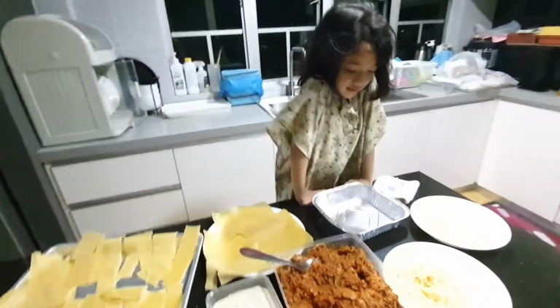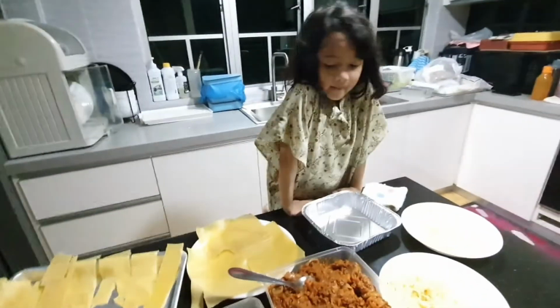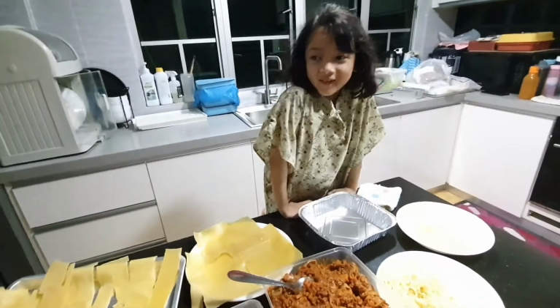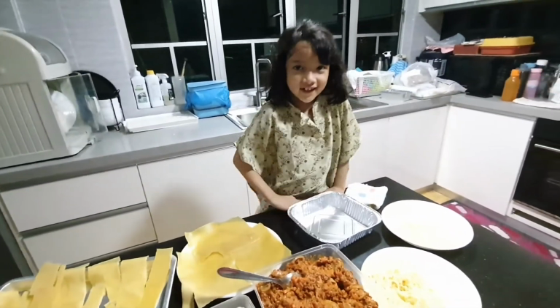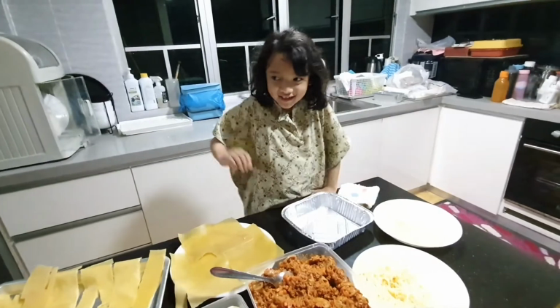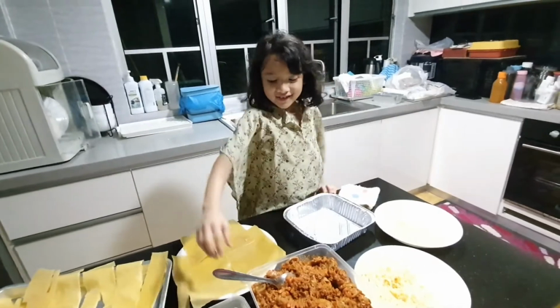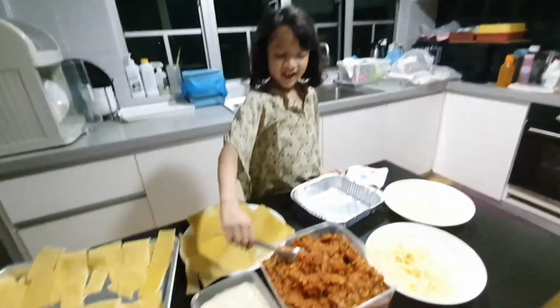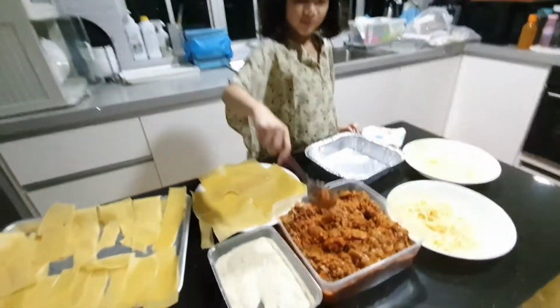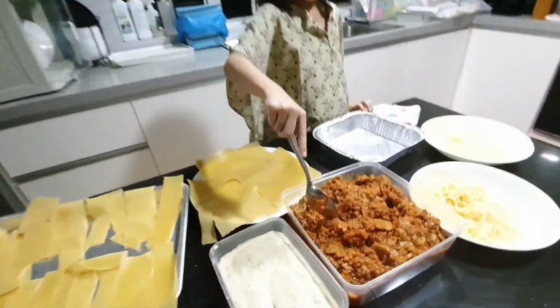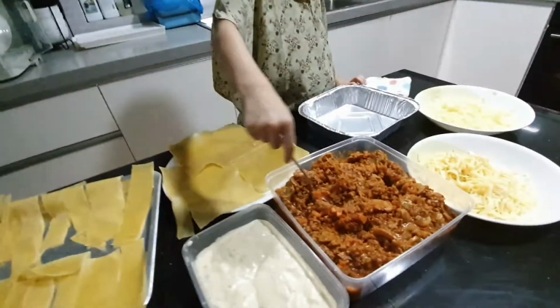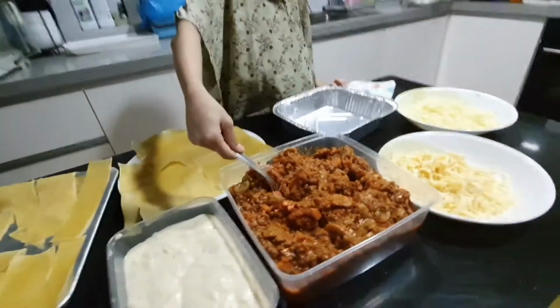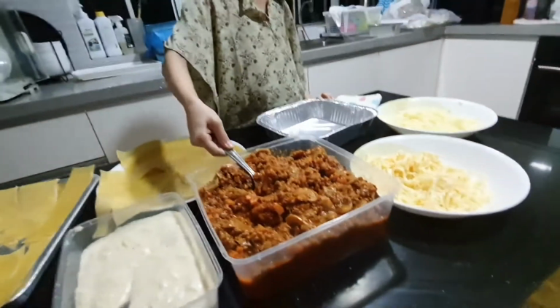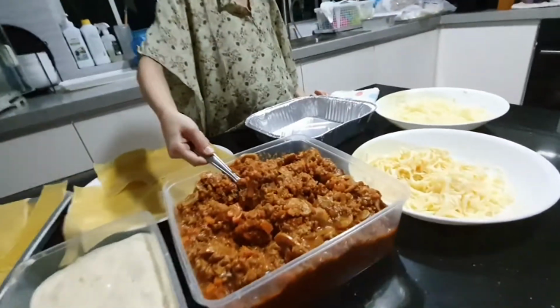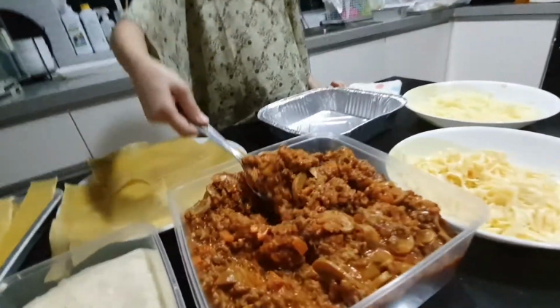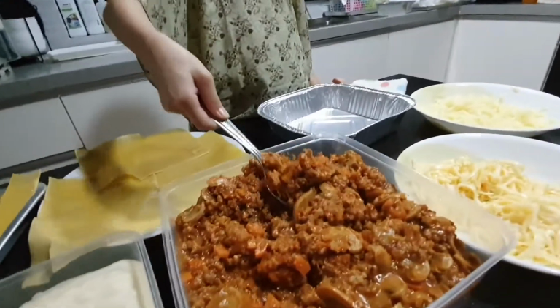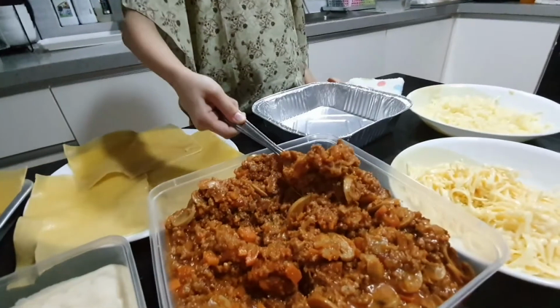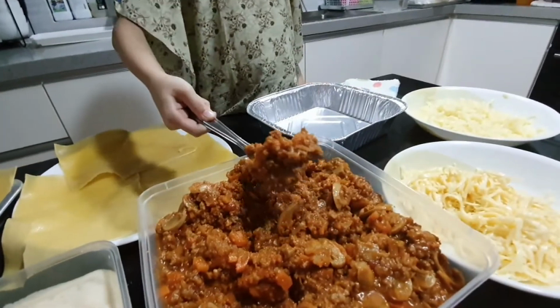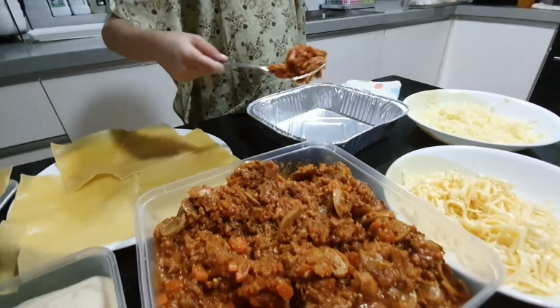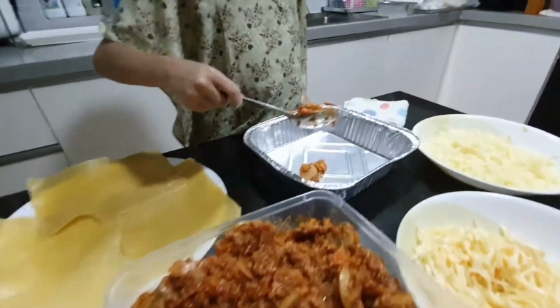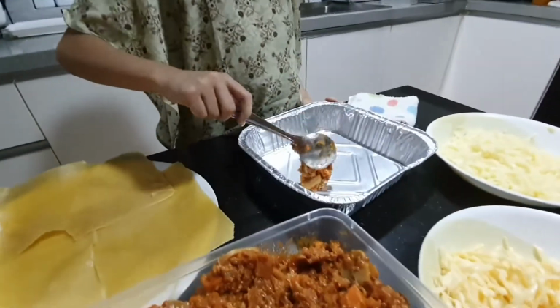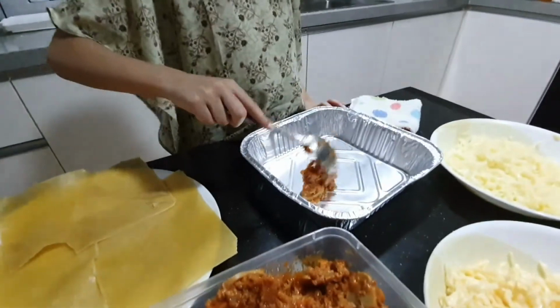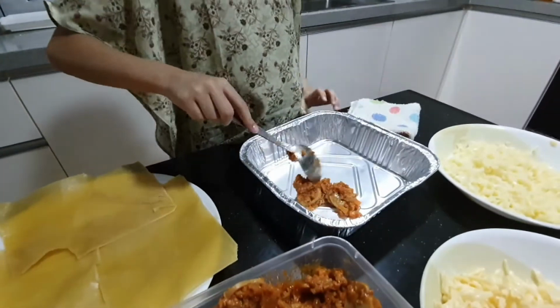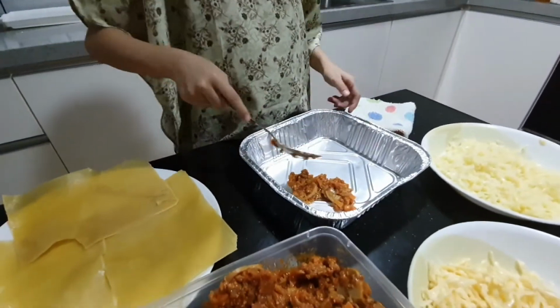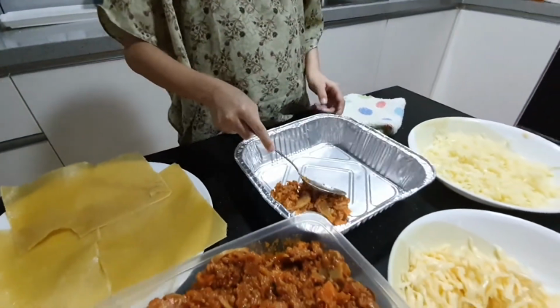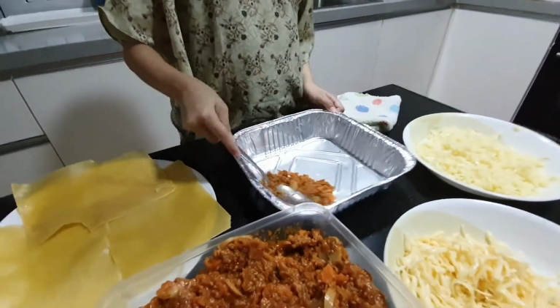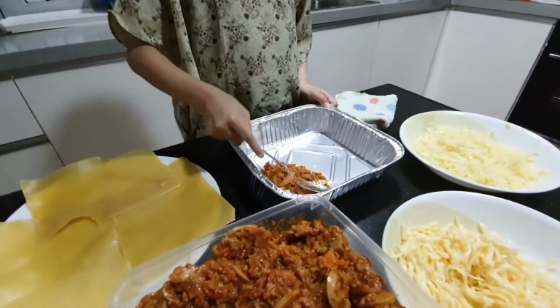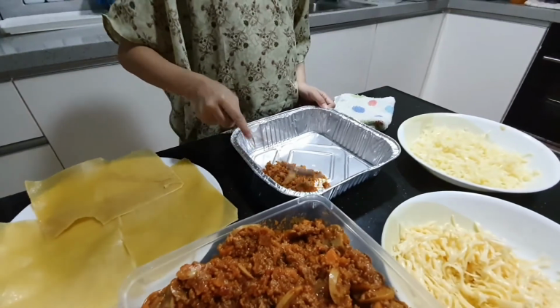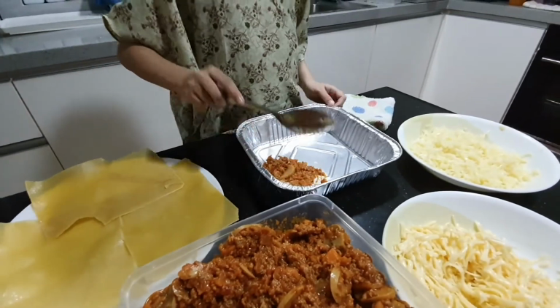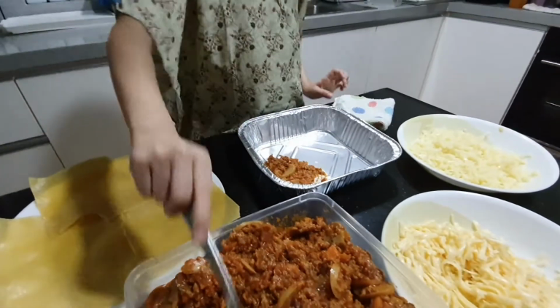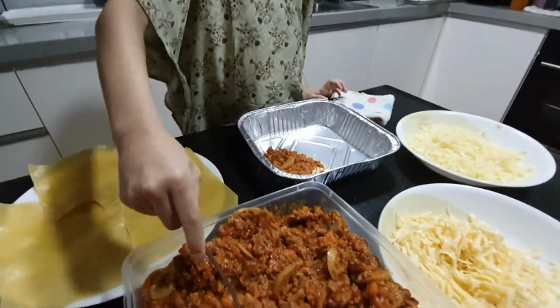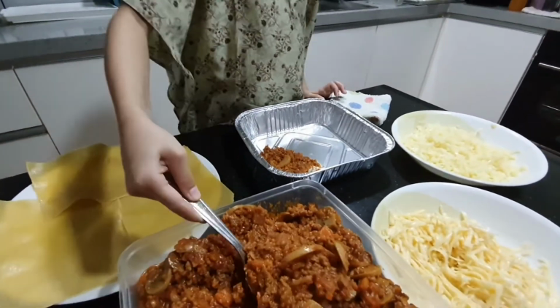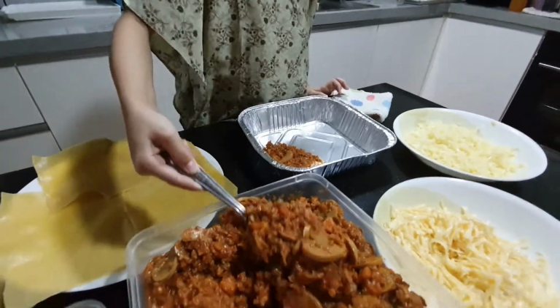First we have to put this one down first. Look at all those toppings — it looks good.